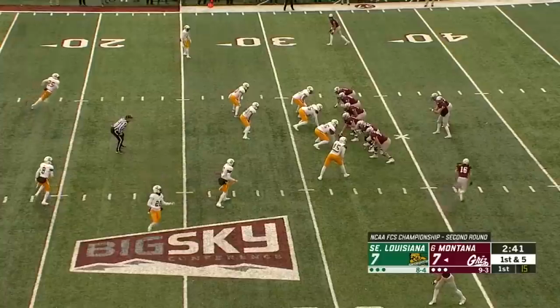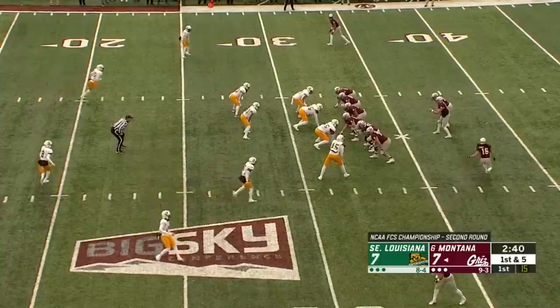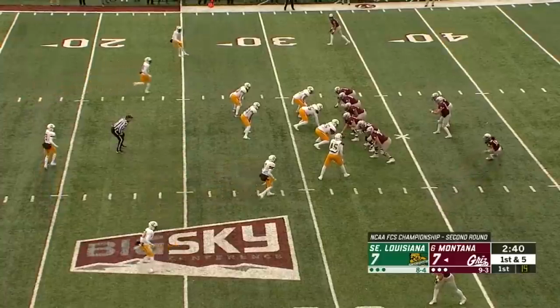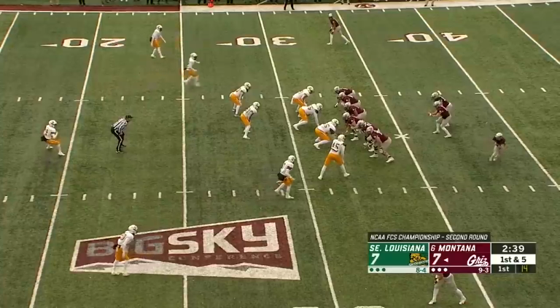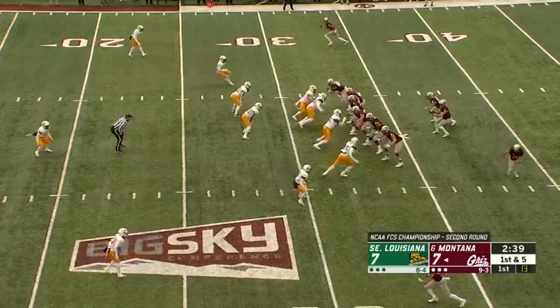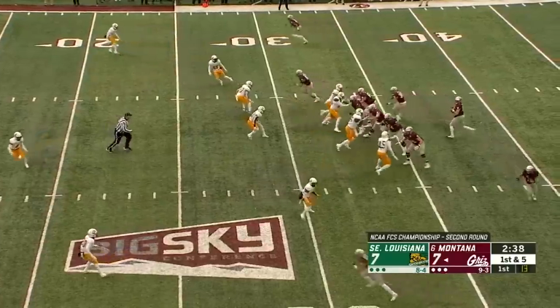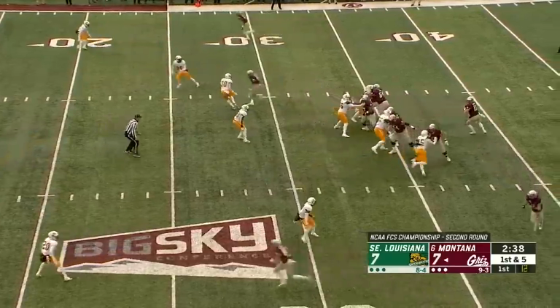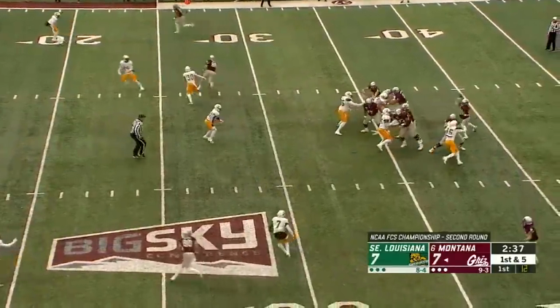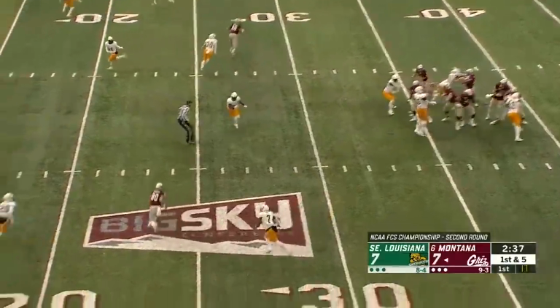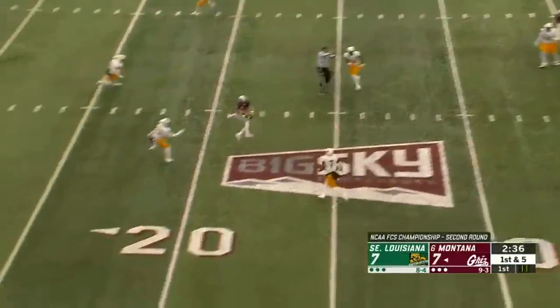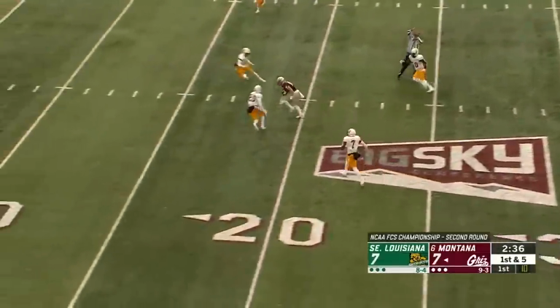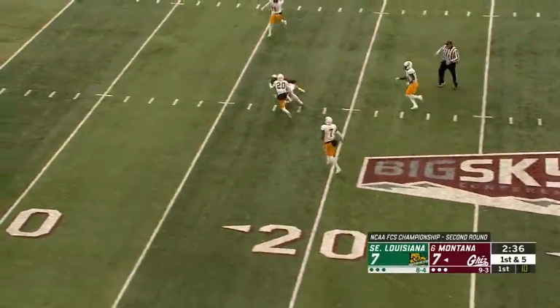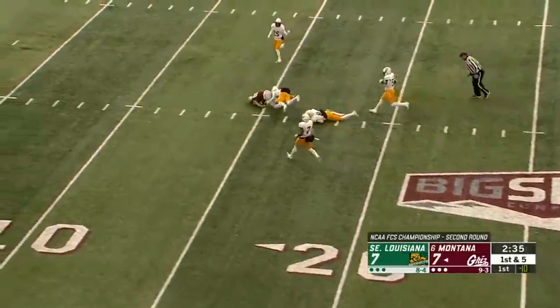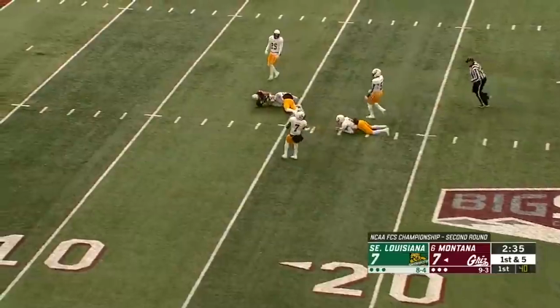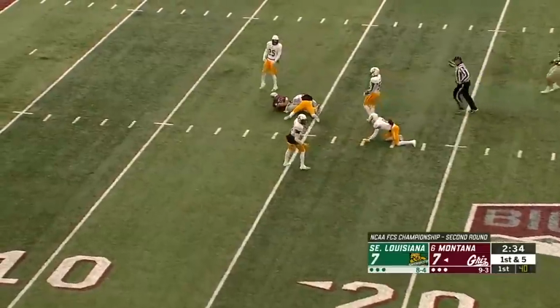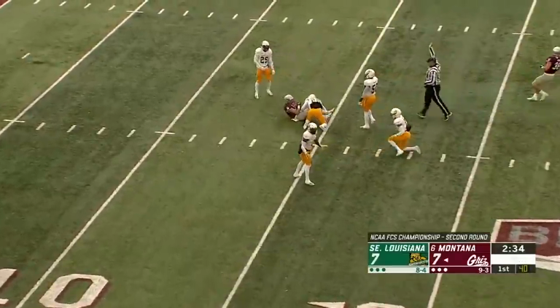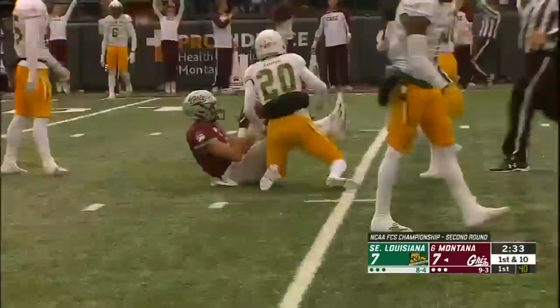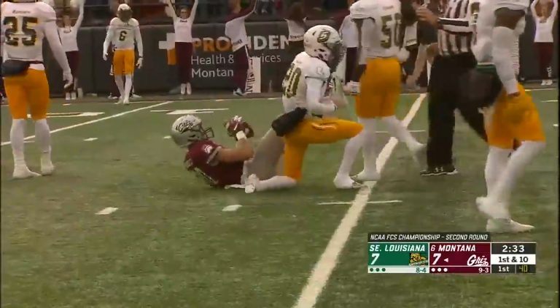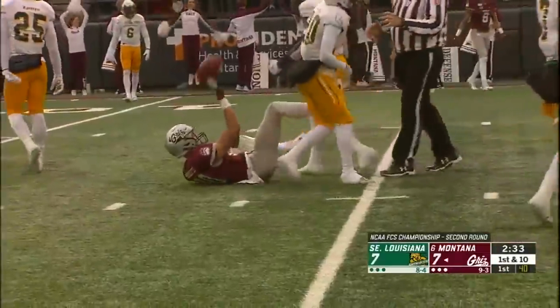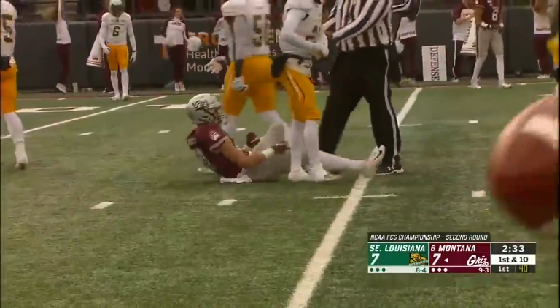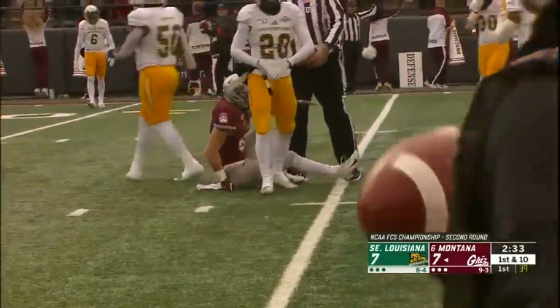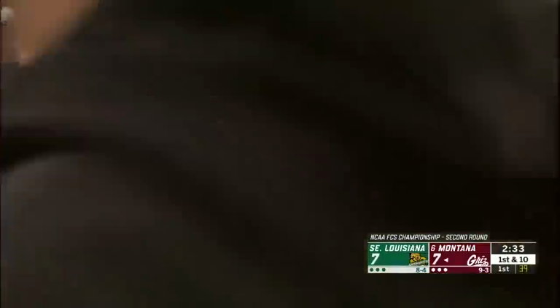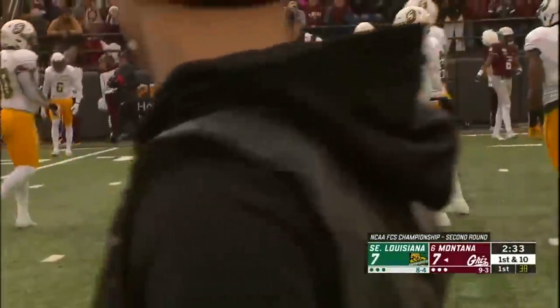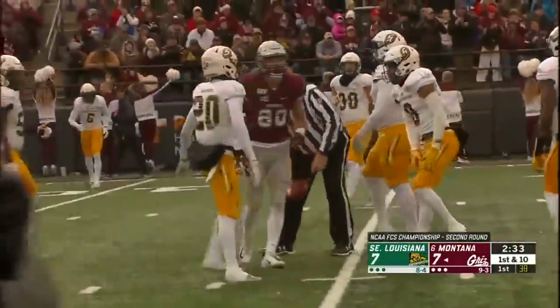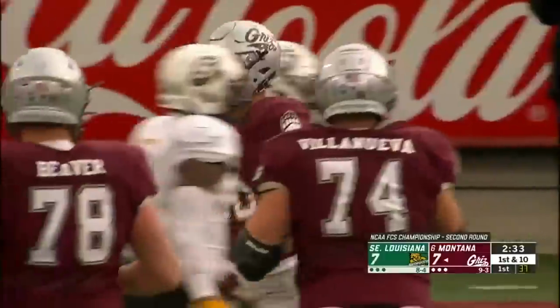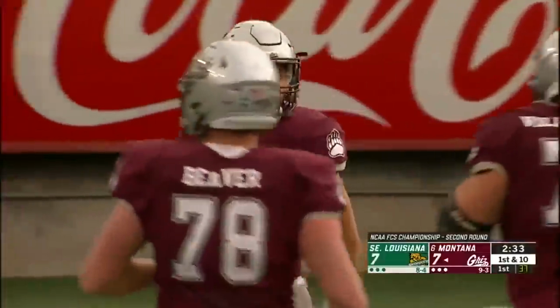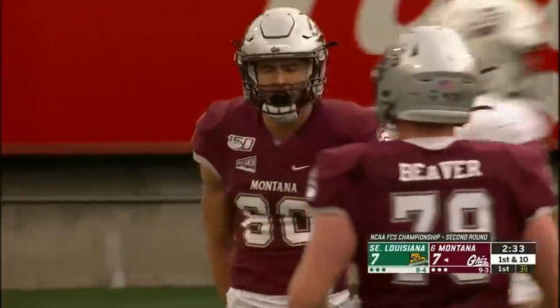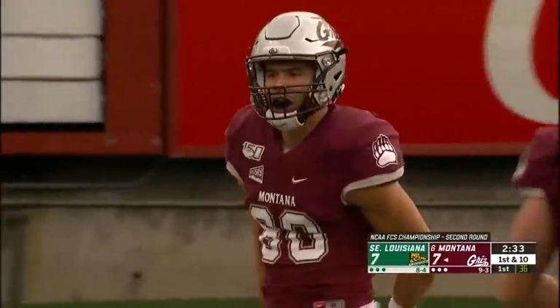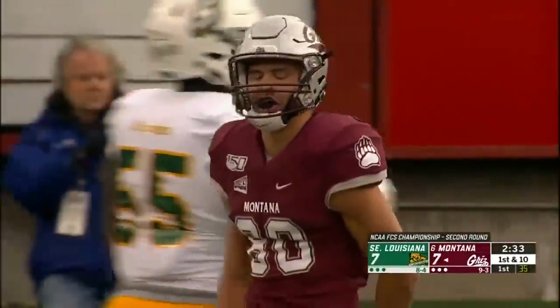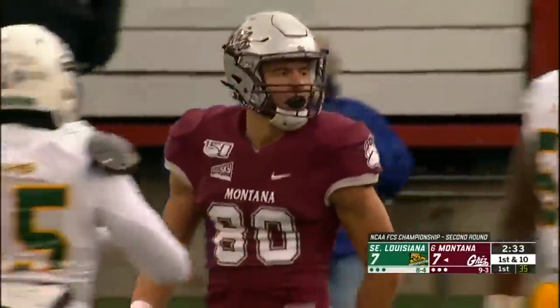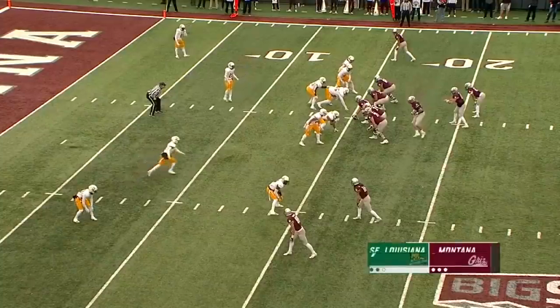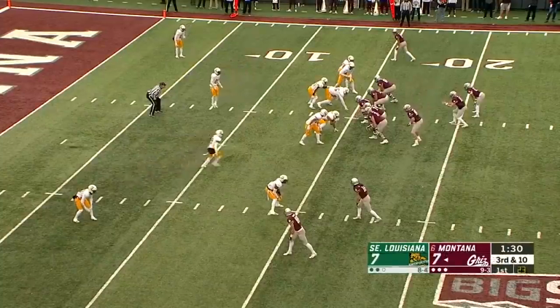Each team scoring on their initial possessions with touchdown drives. Montana going to work here with Sneed. Throws behind the receiver, but it's caught by Mitch Roberts. Great catch by the sophomore. Warden McGee and Smith combined on the tackle.